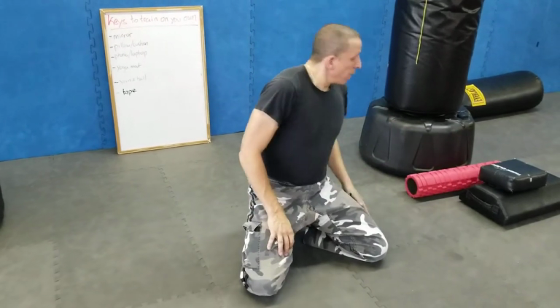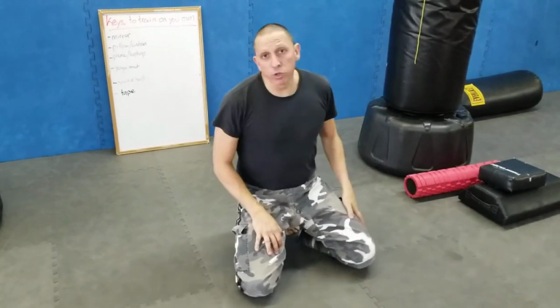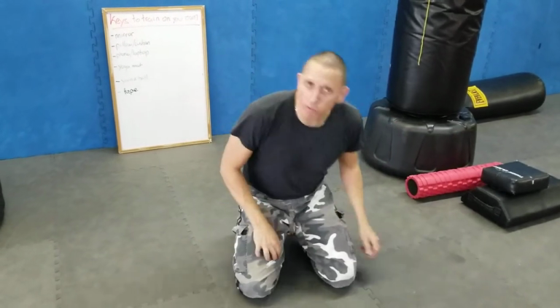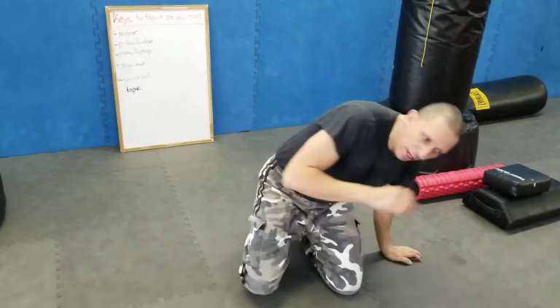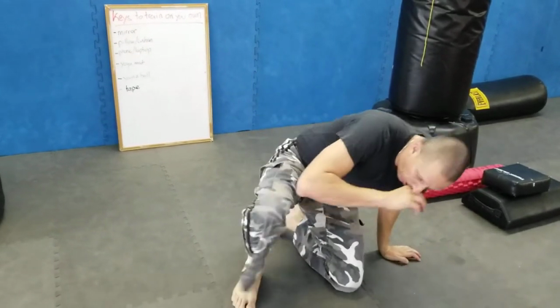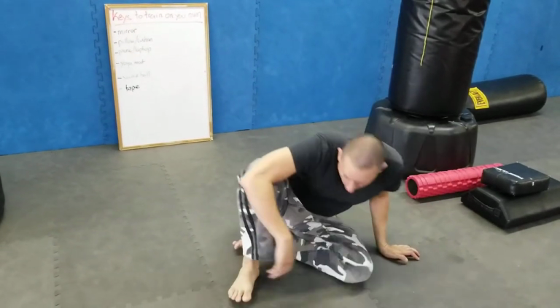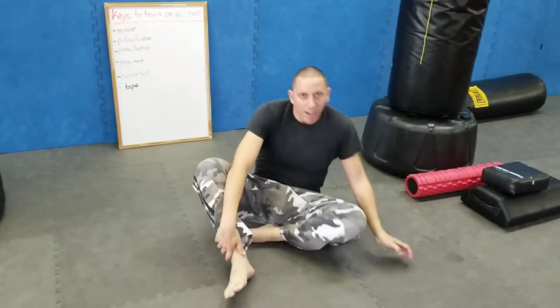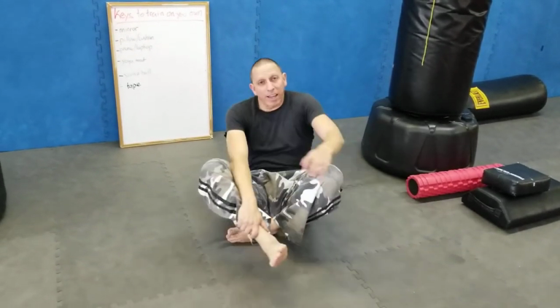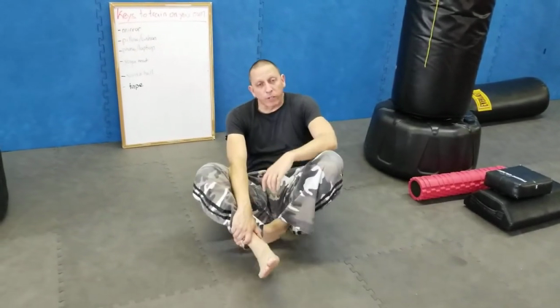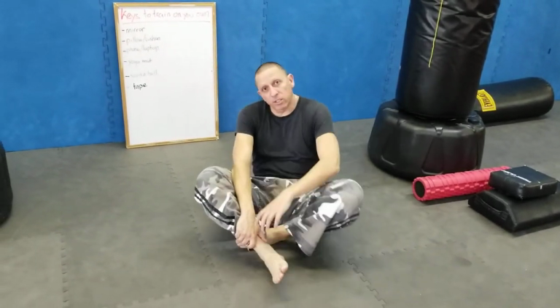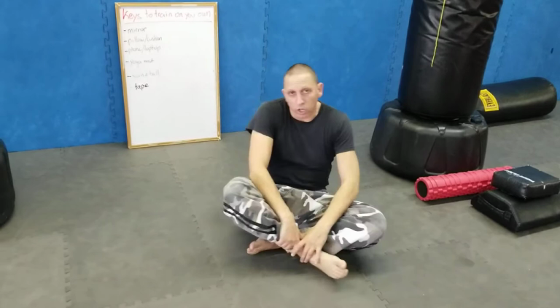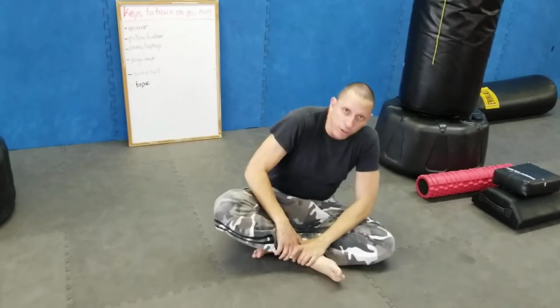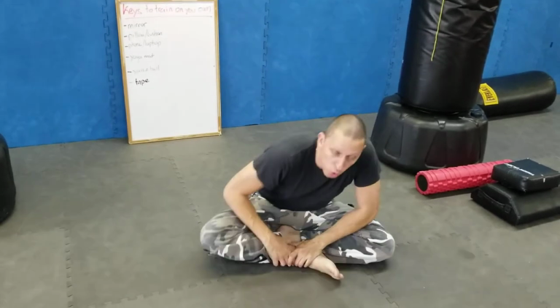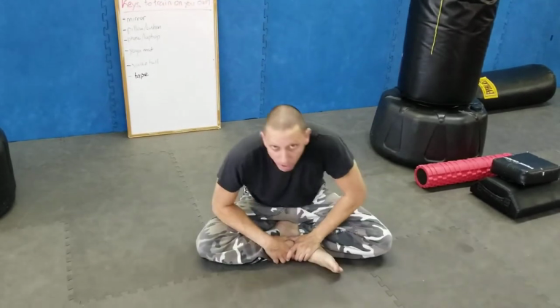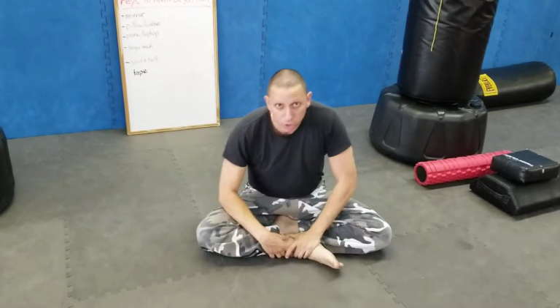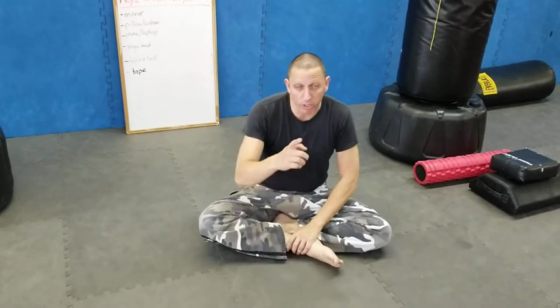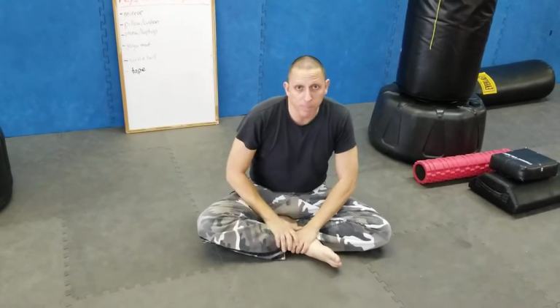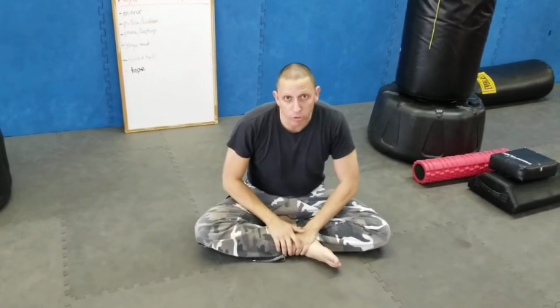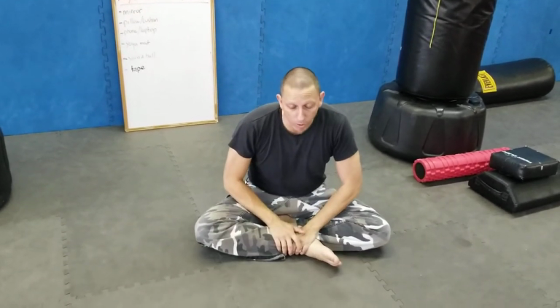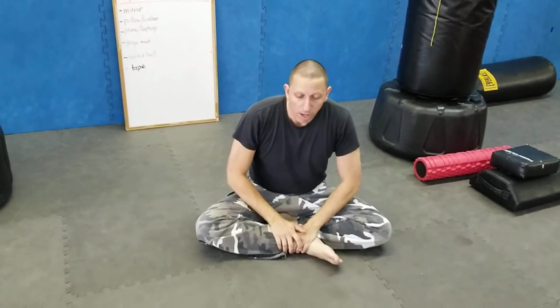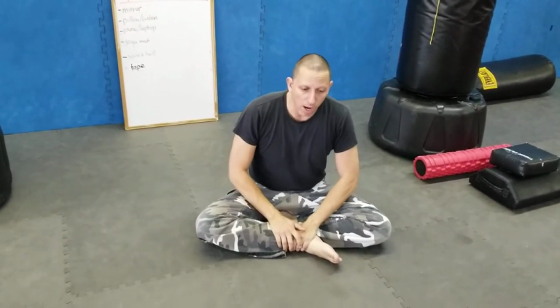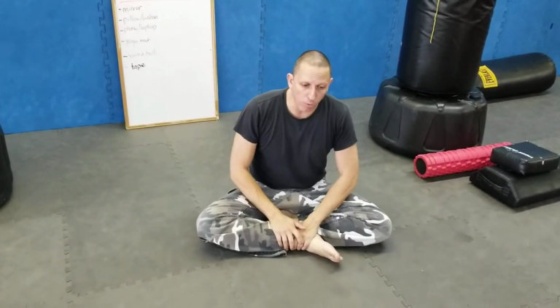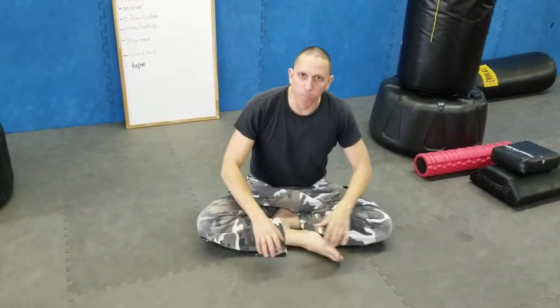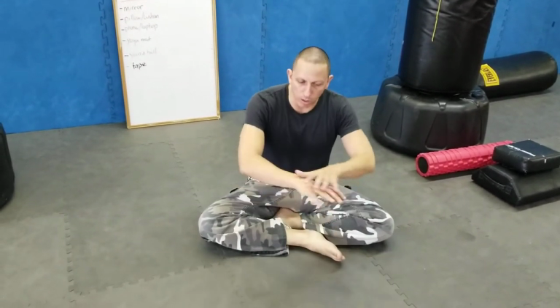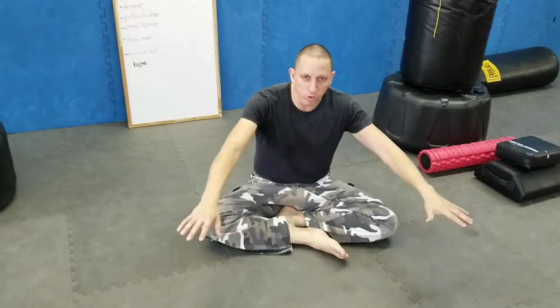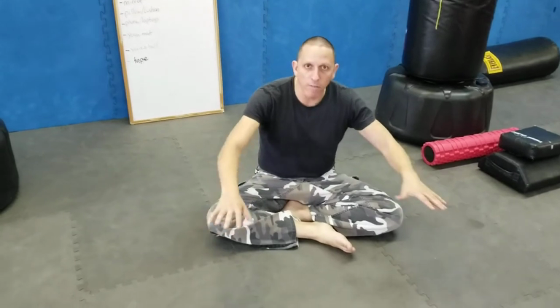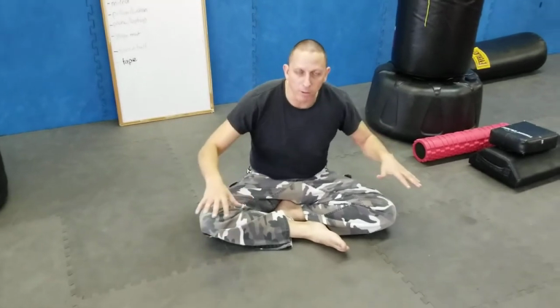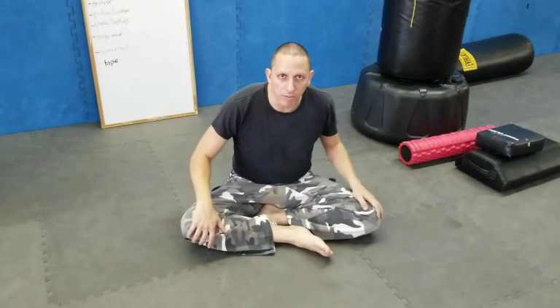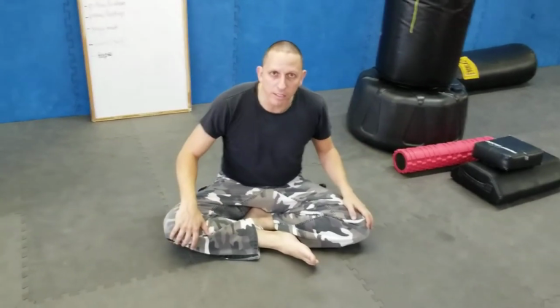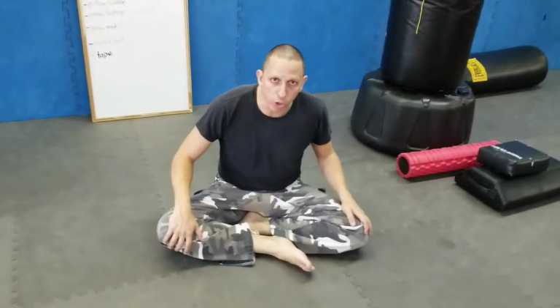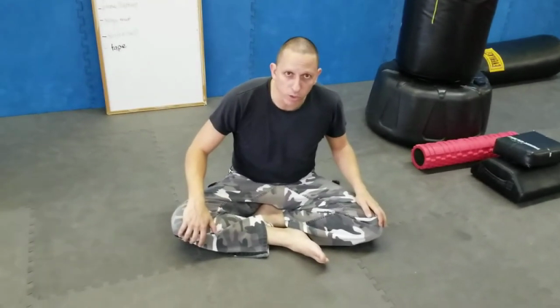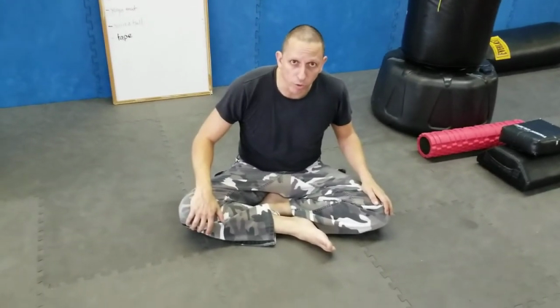For those of you attending our online classes for kids and adults on Zoom, you can put those yoga mats down at the beginning of class and that will be your training surface.